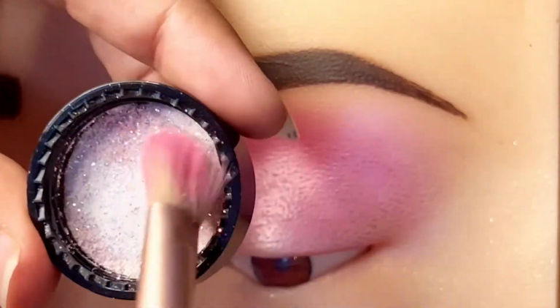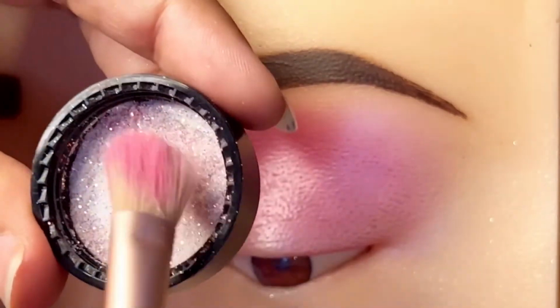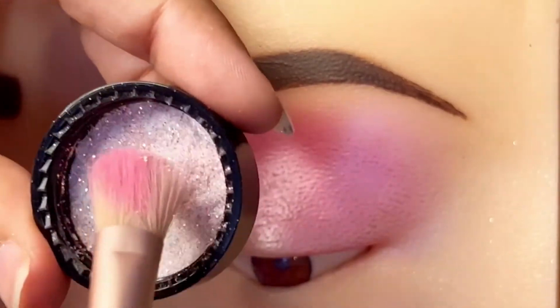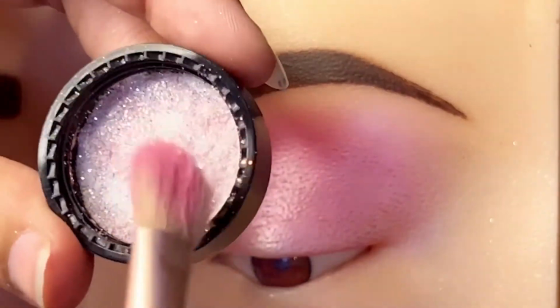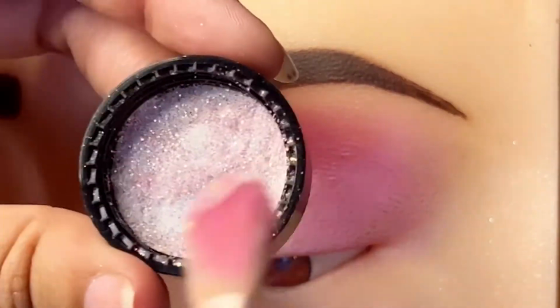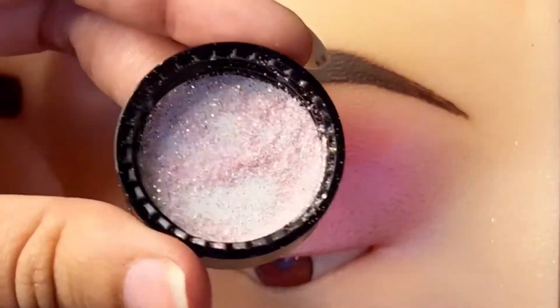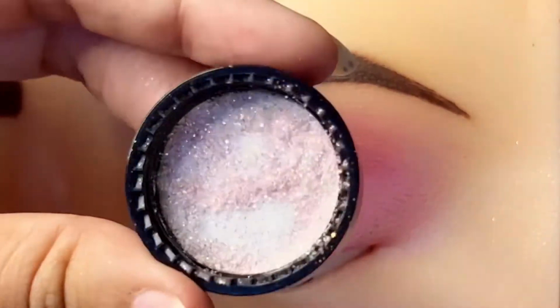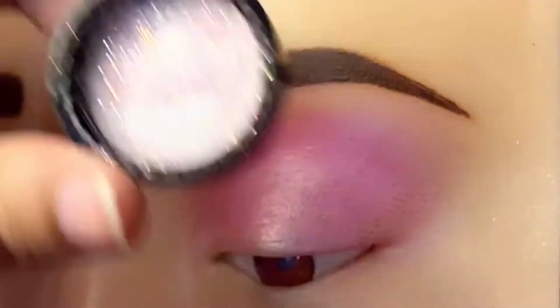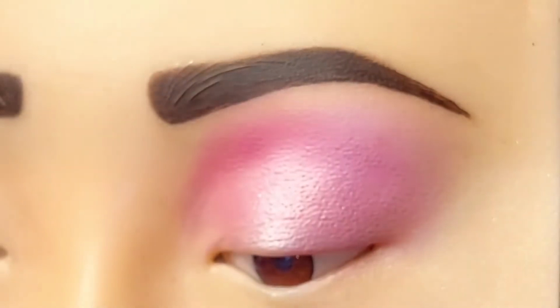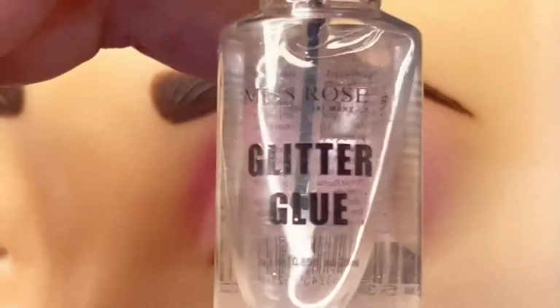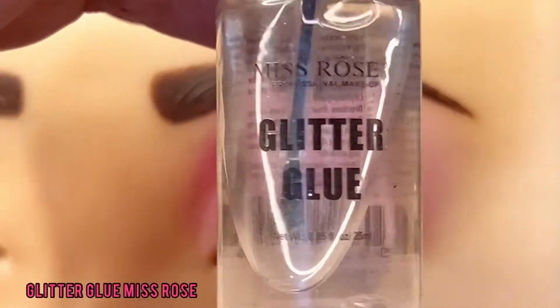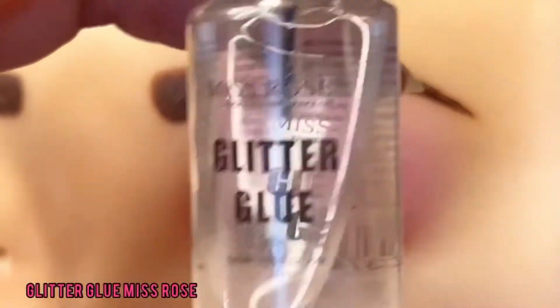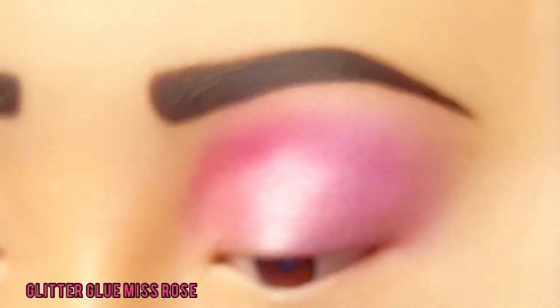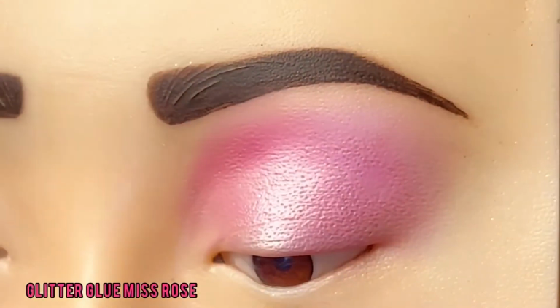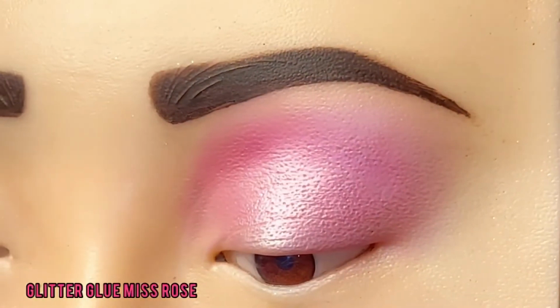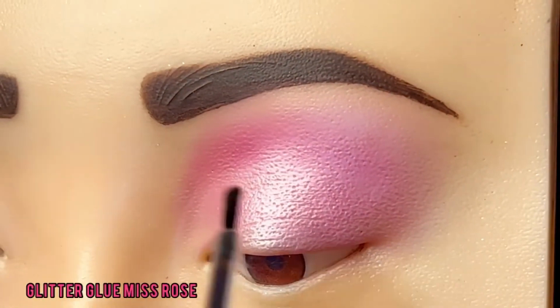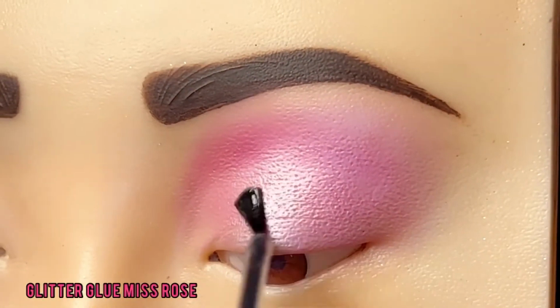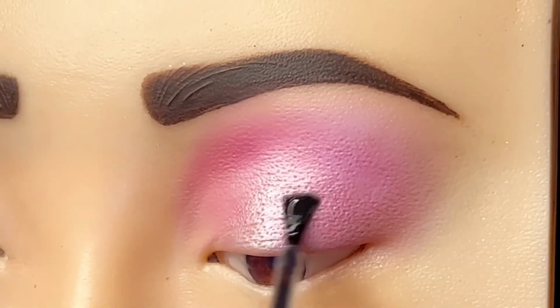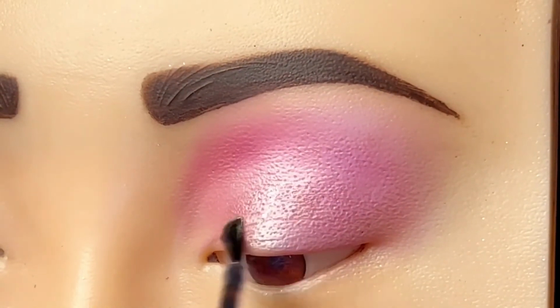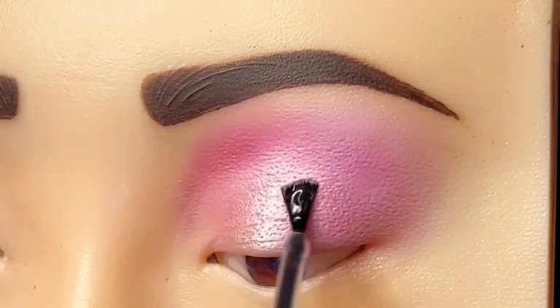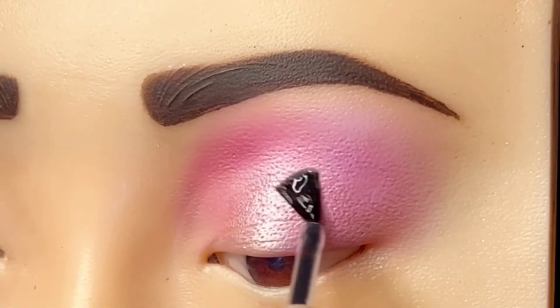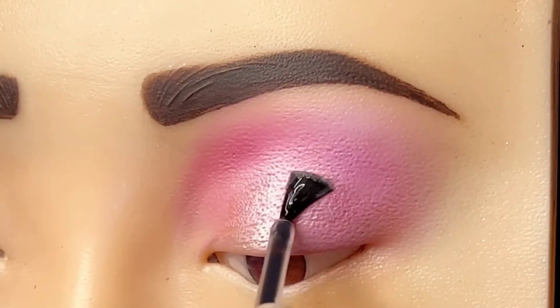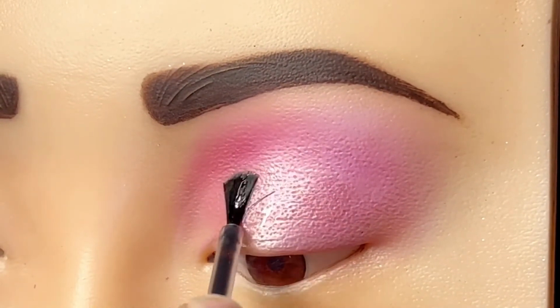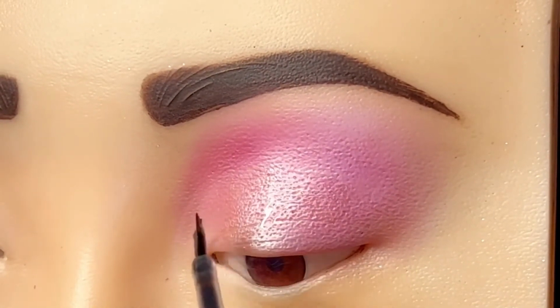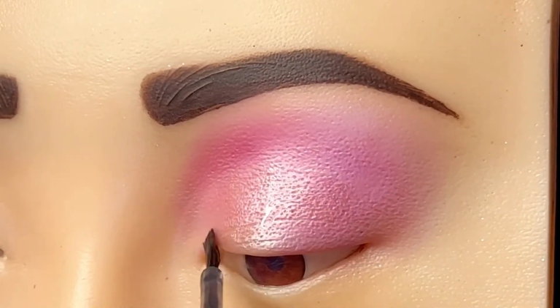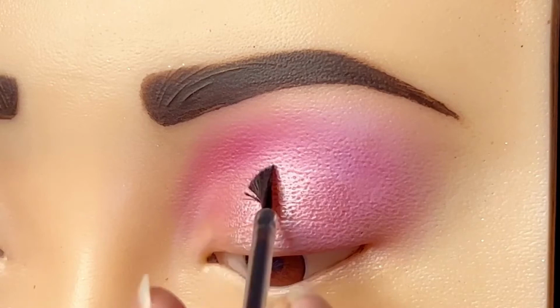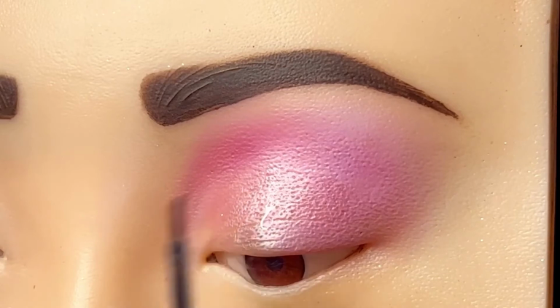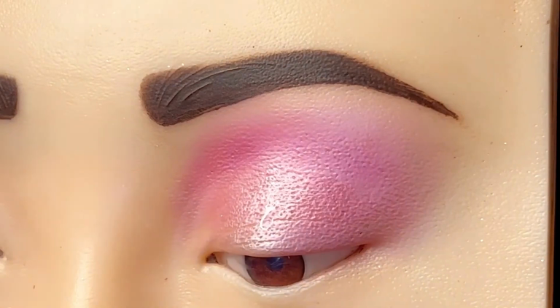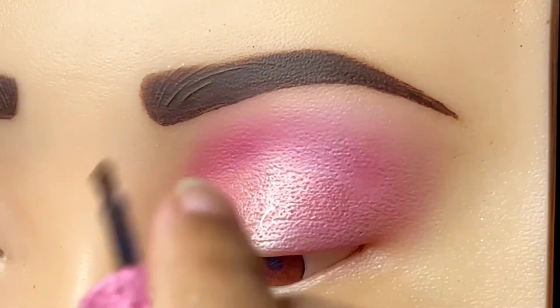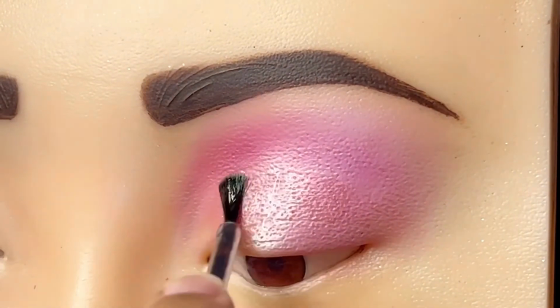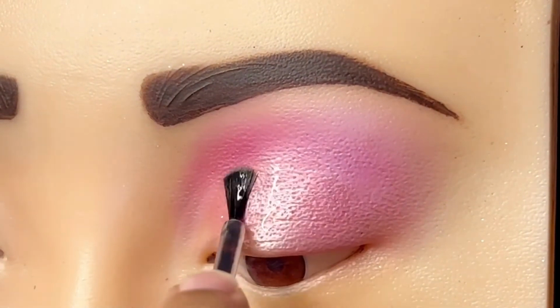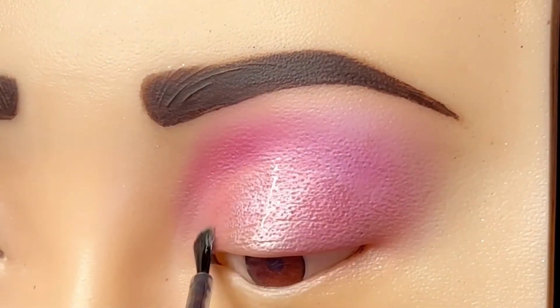Then we apply it in a round shape, corner to corner, with the eyelets.